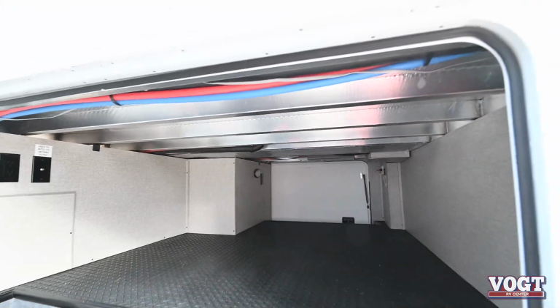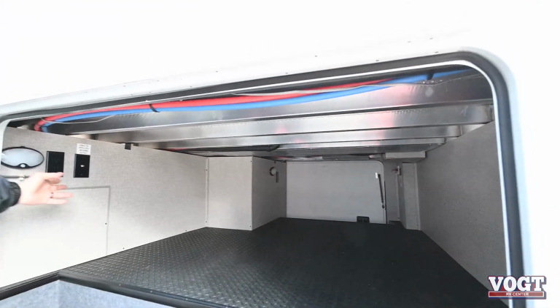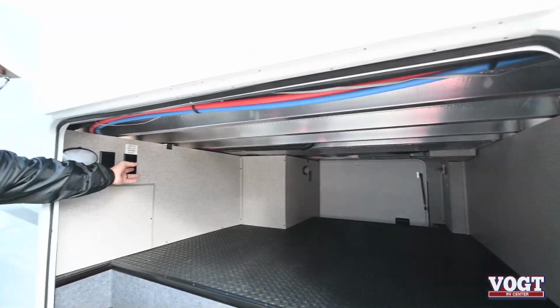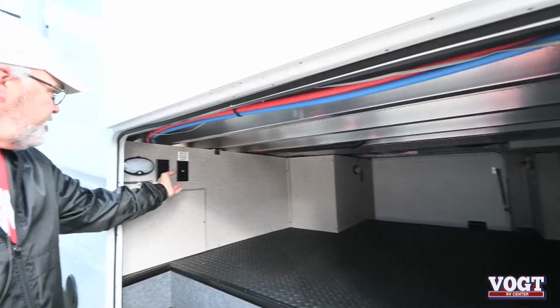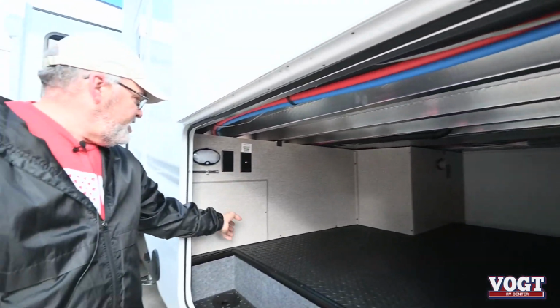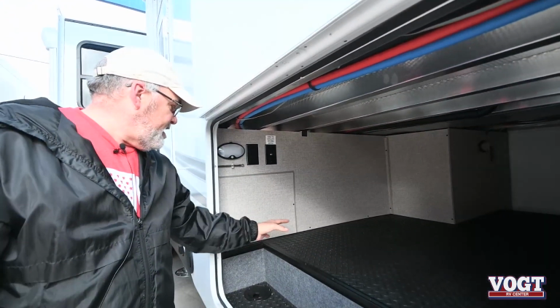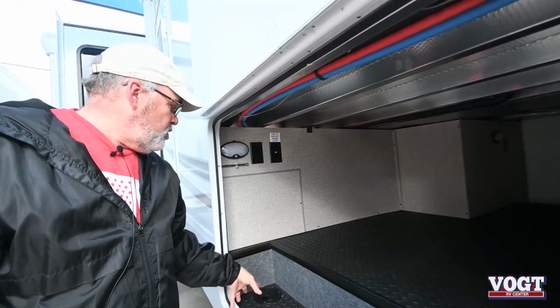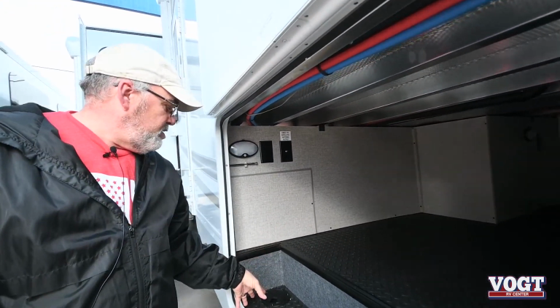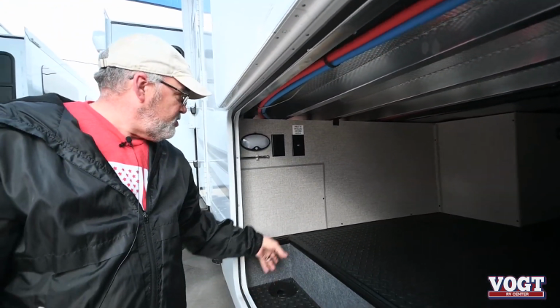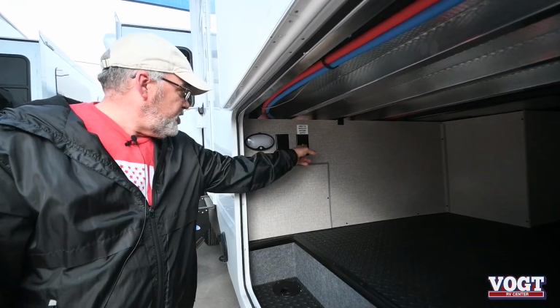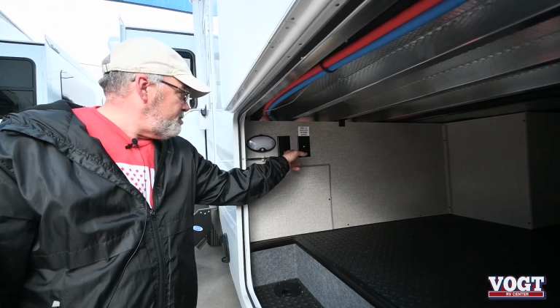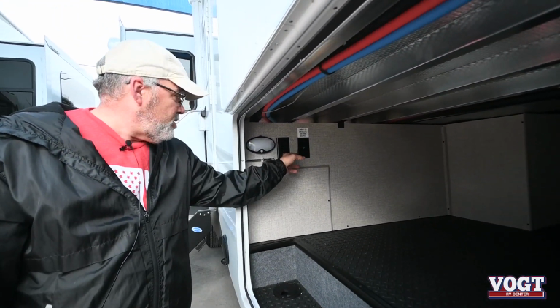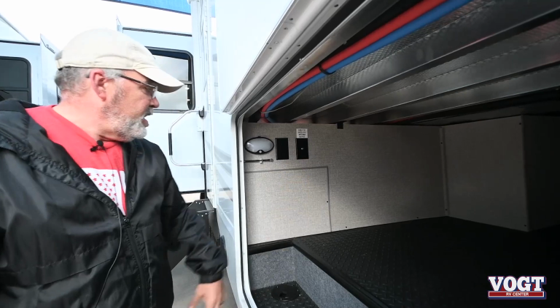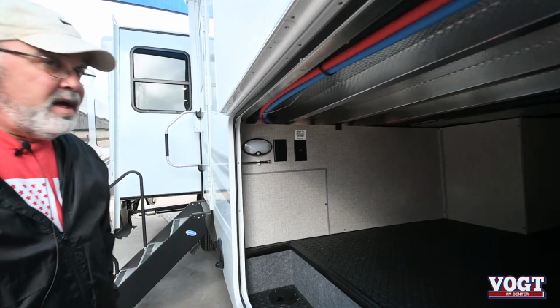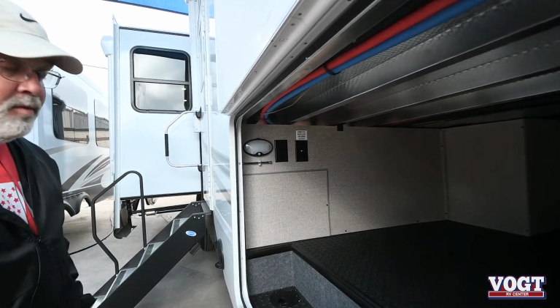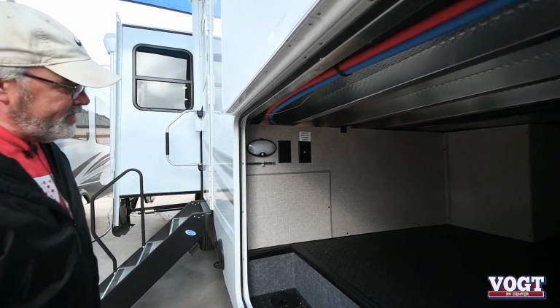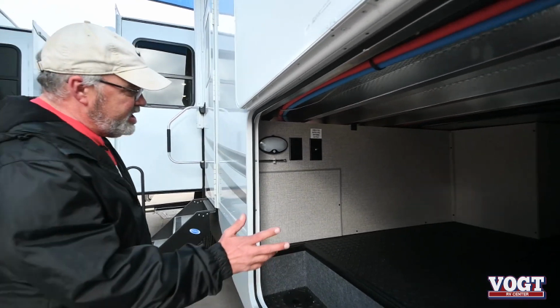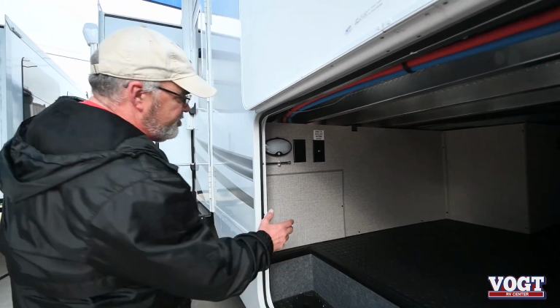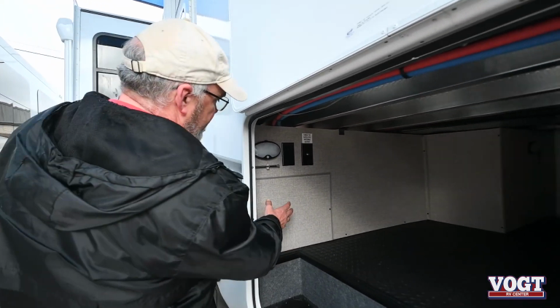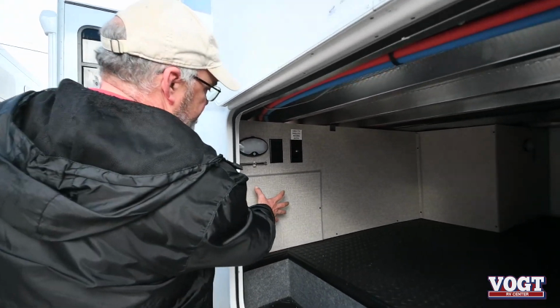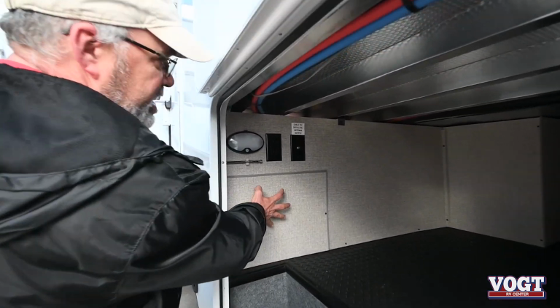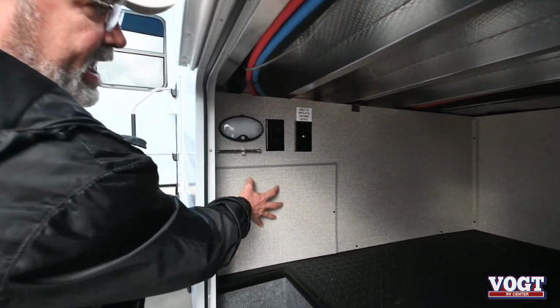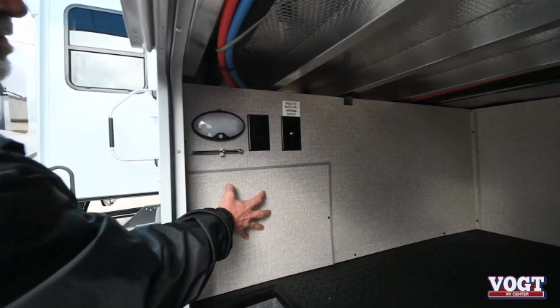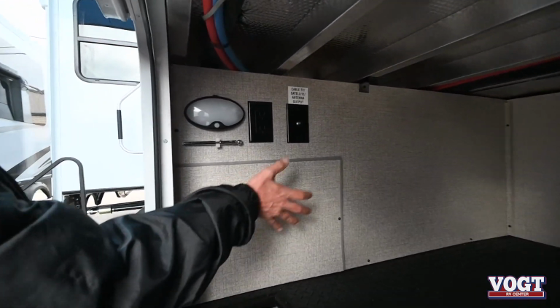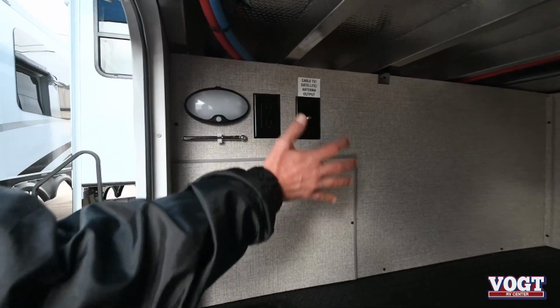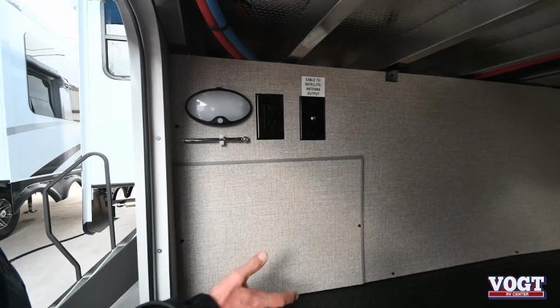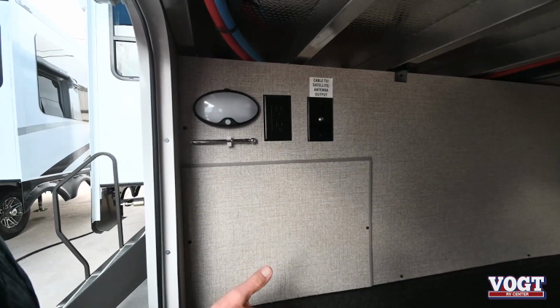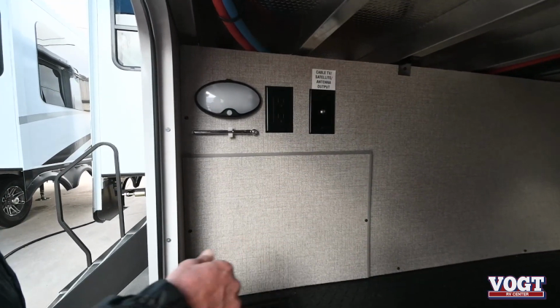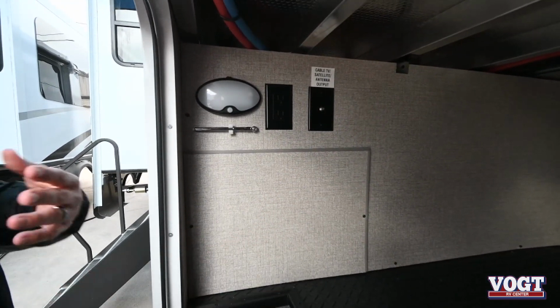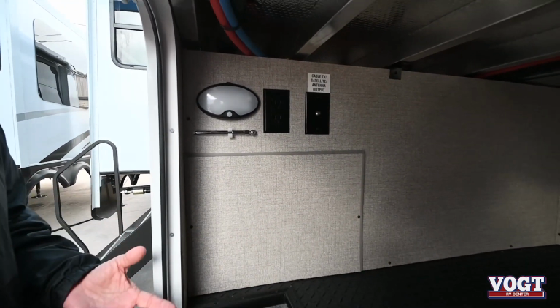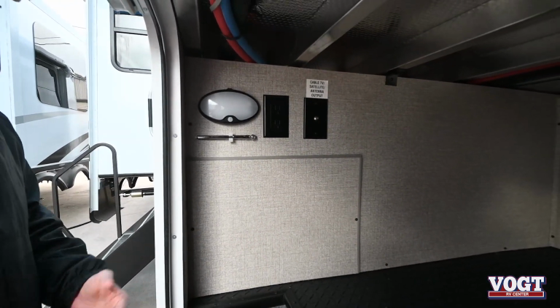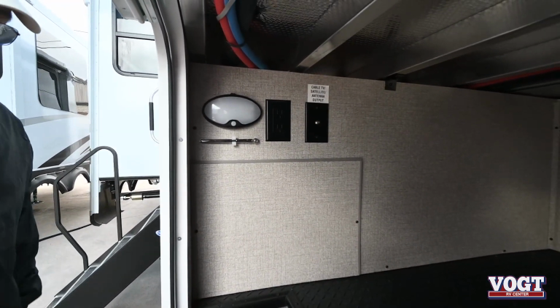You also have the option of putting your TV set out here with the hookups and power. One thing that Jayco does really well now is they're starting to give you the access panels to the major components, so that way it's easier for you to get to.